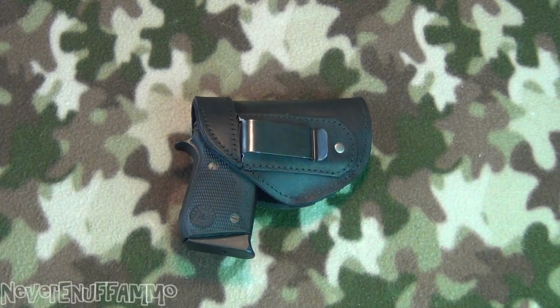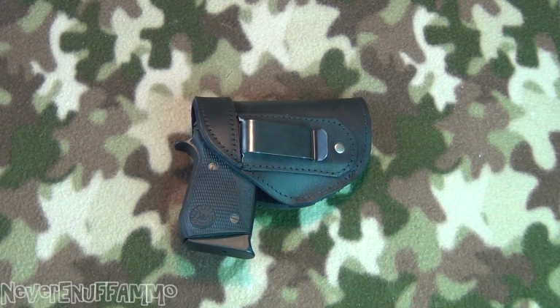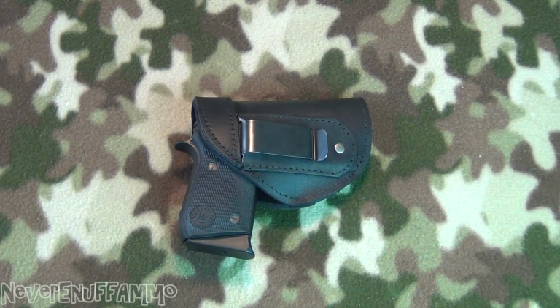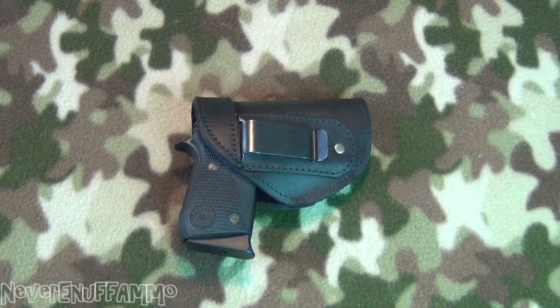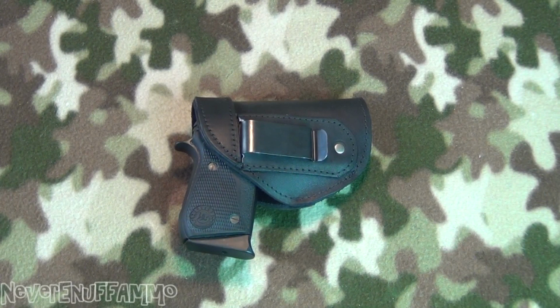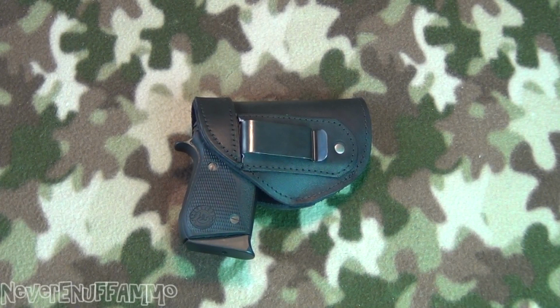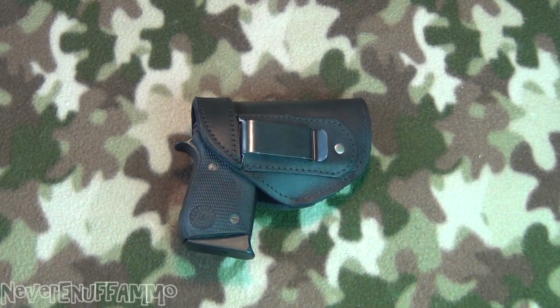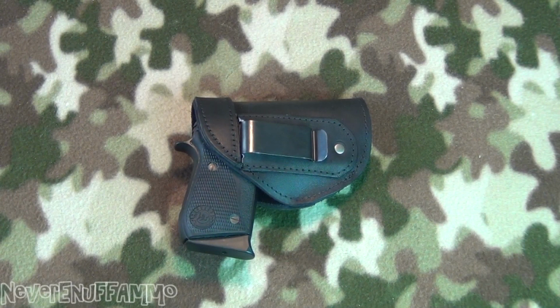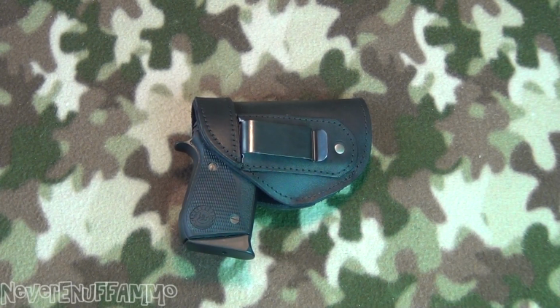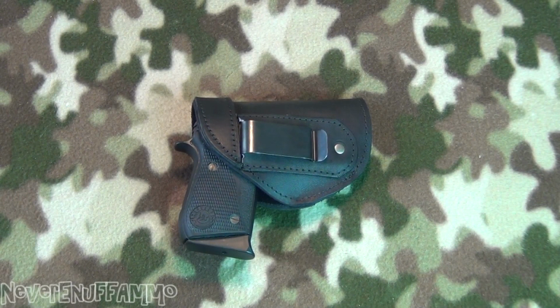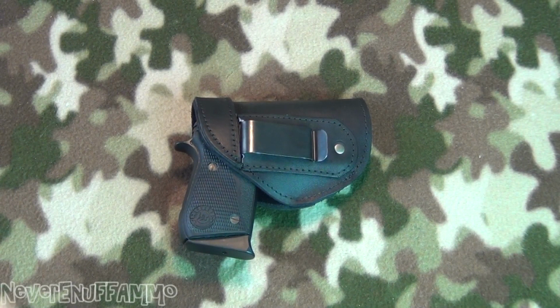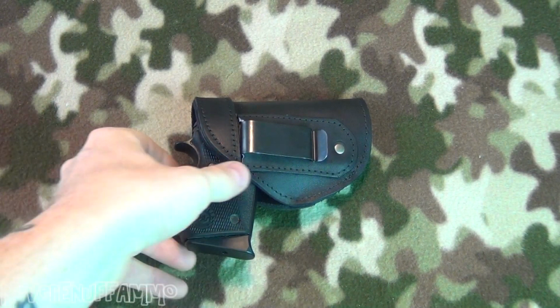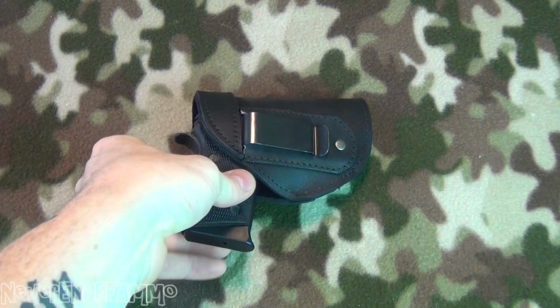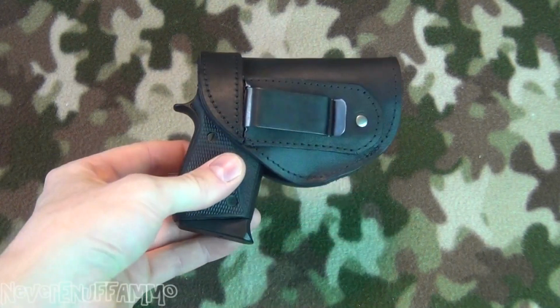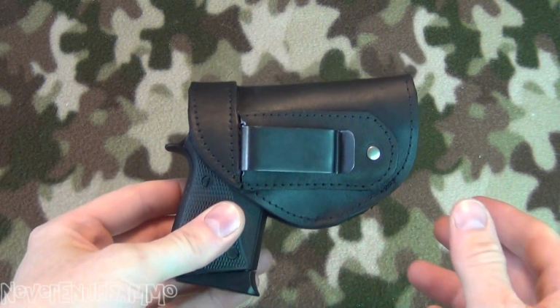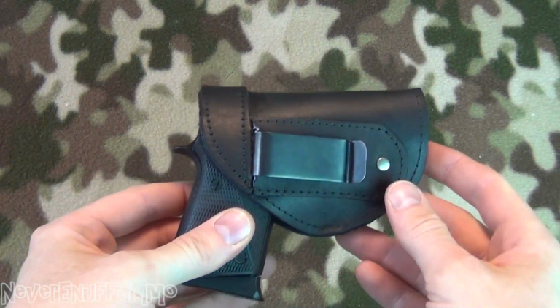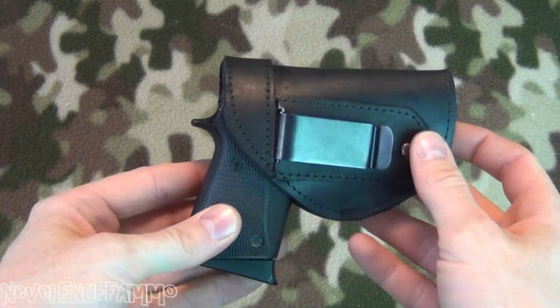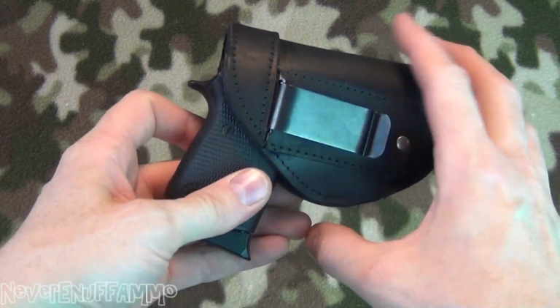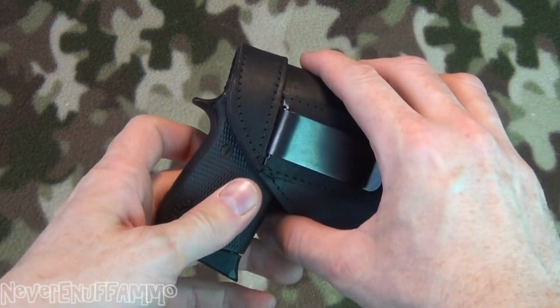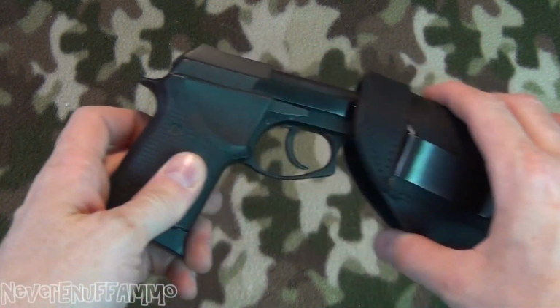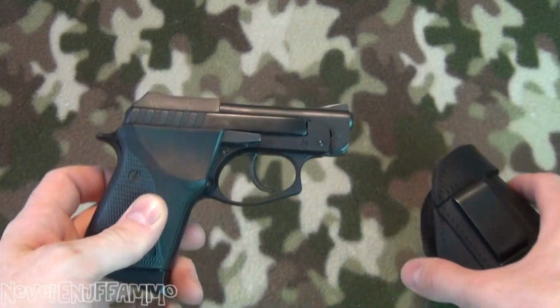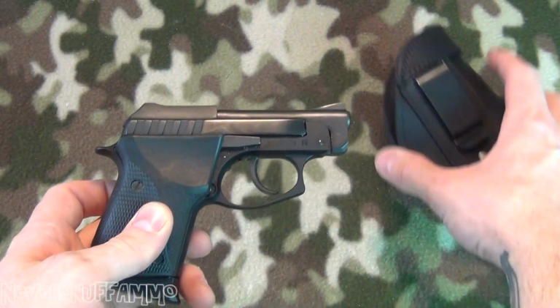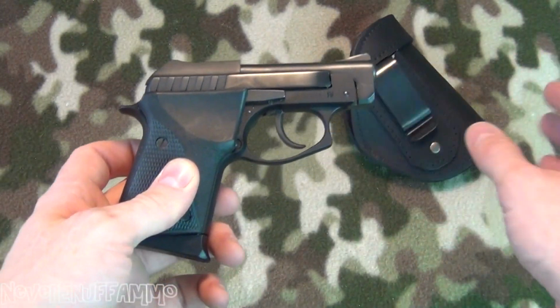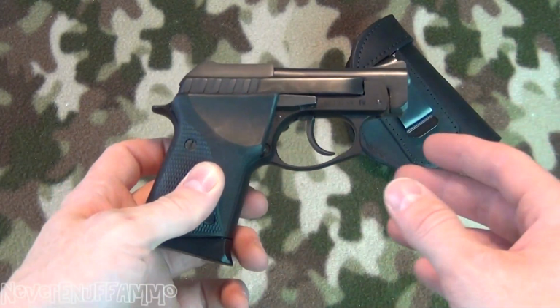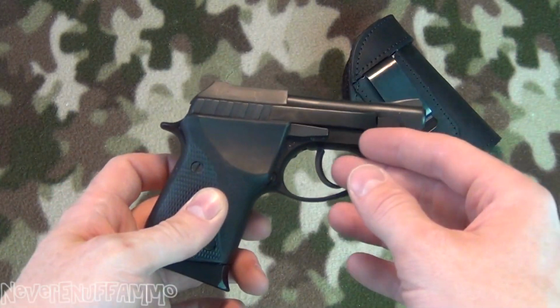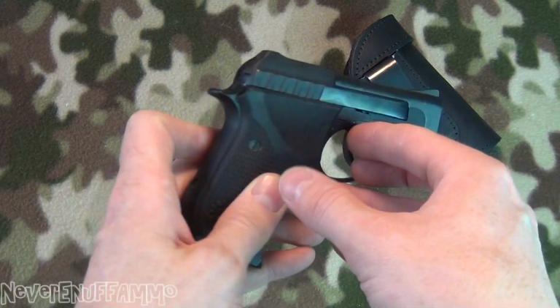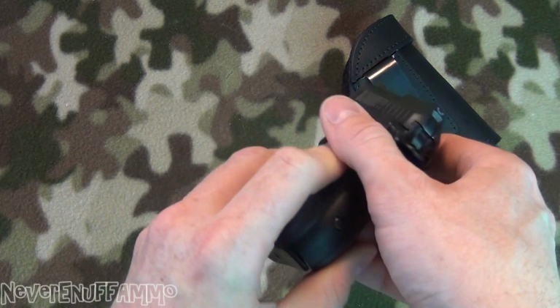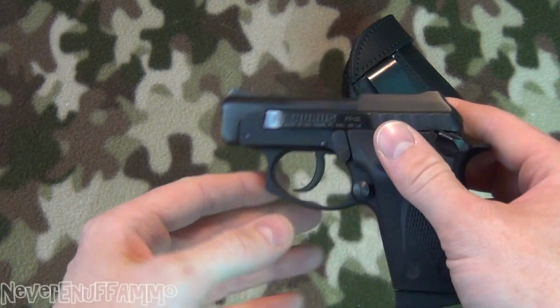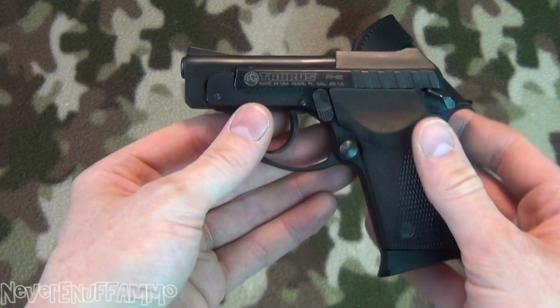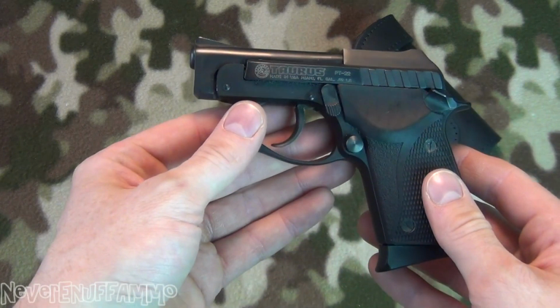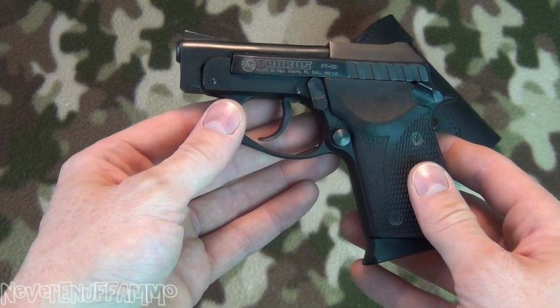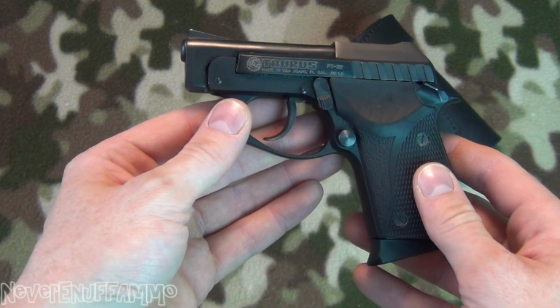Hey guys, we'll do a quick video today. I'm showing you something — this is the little Taurus PT 22, my little backup gun that I picked up here. It's been almost two months ago now.